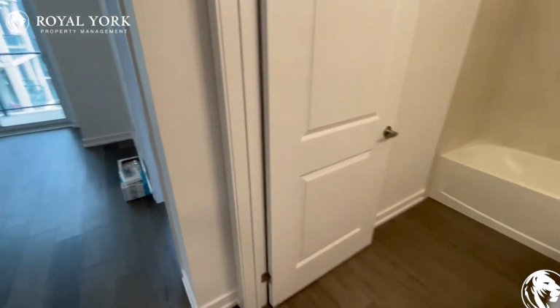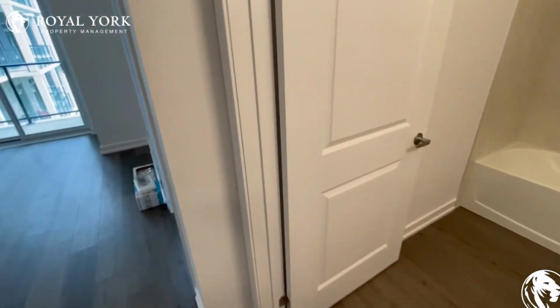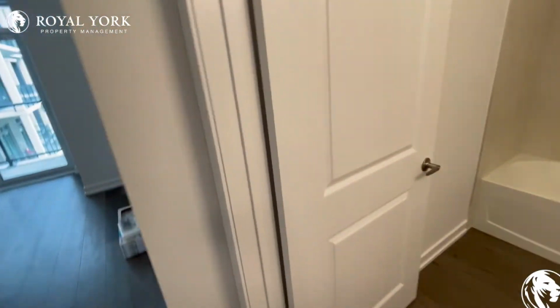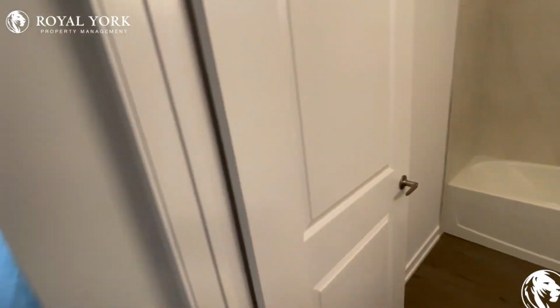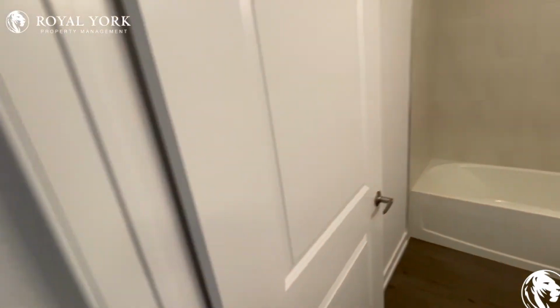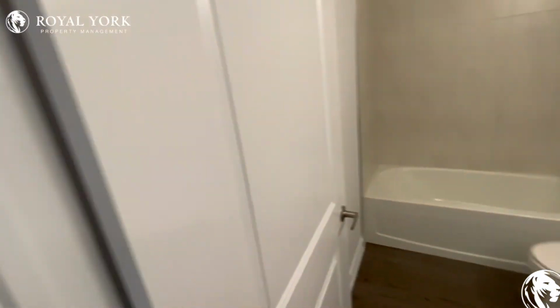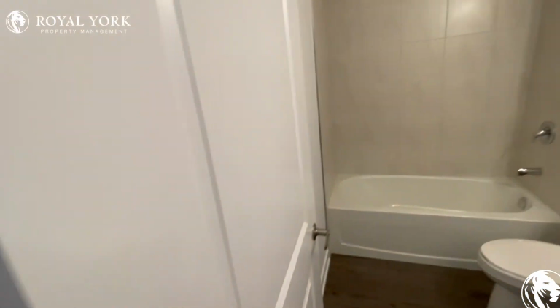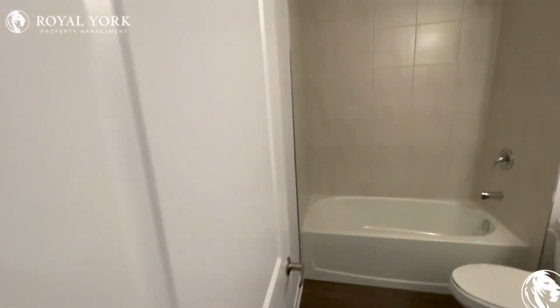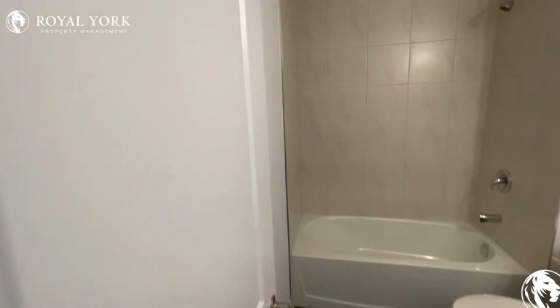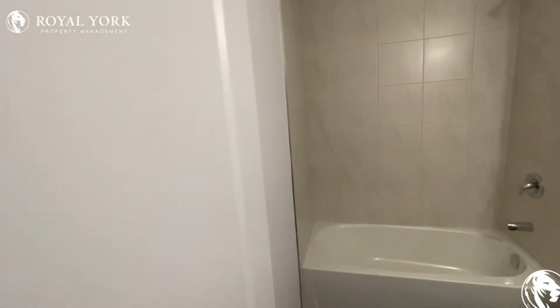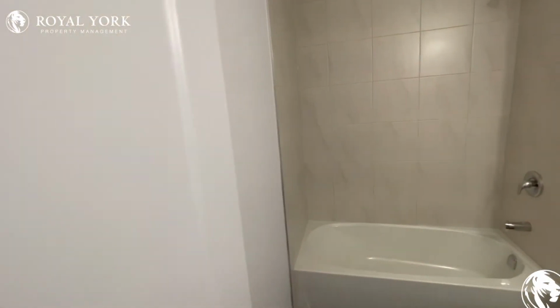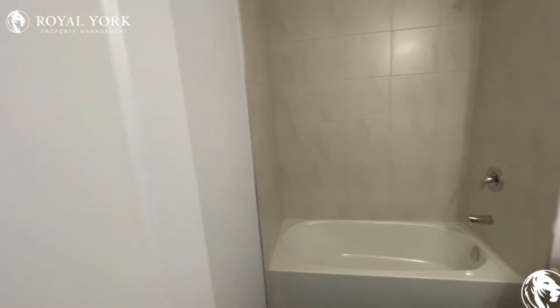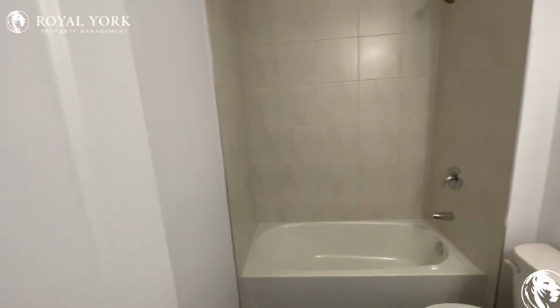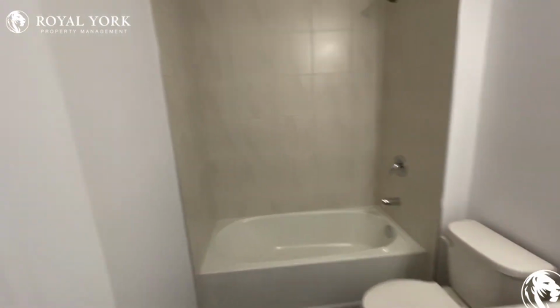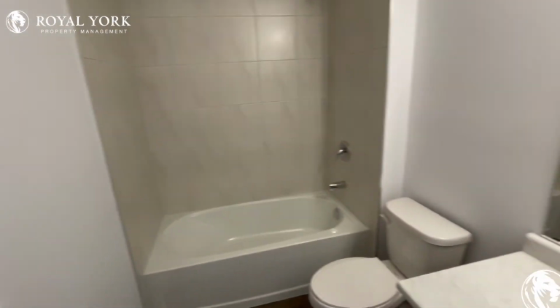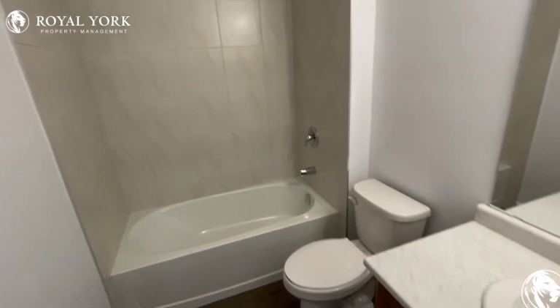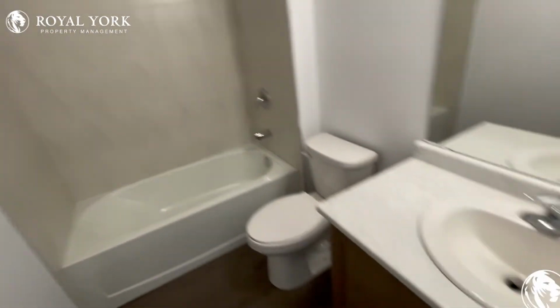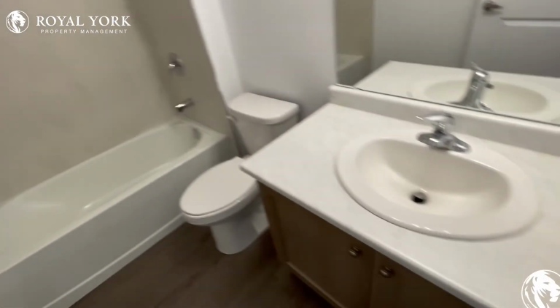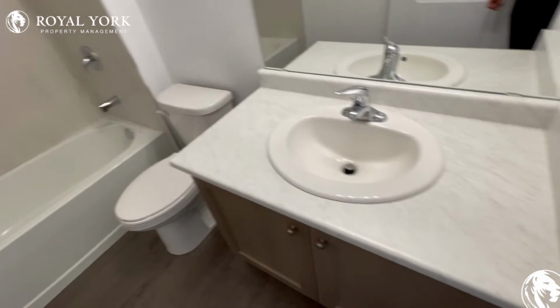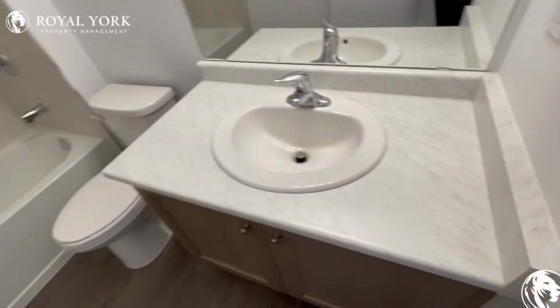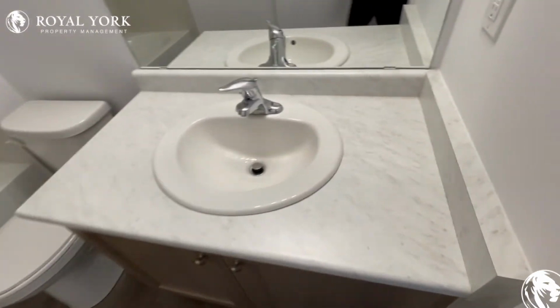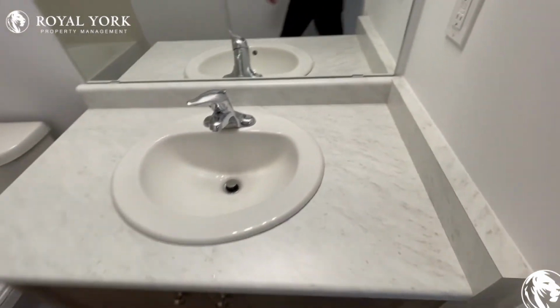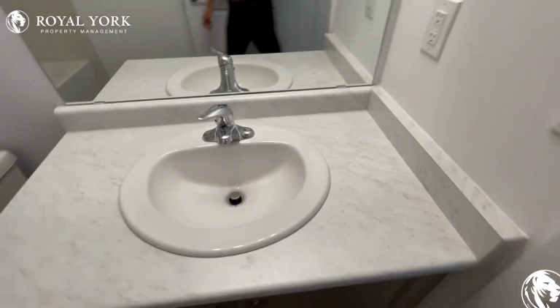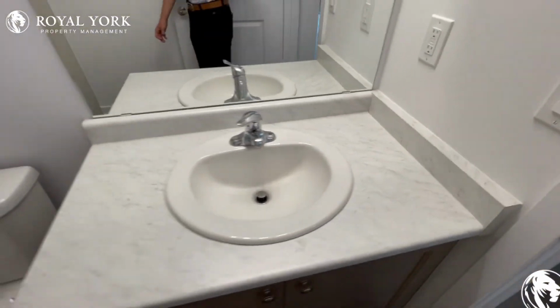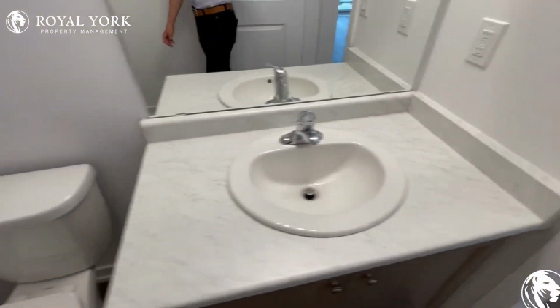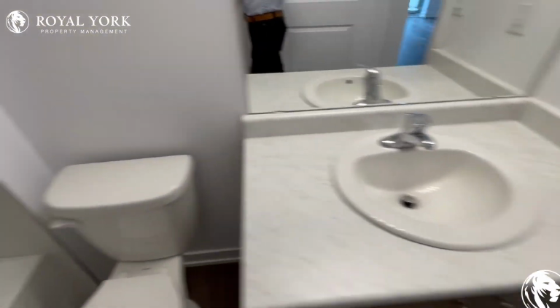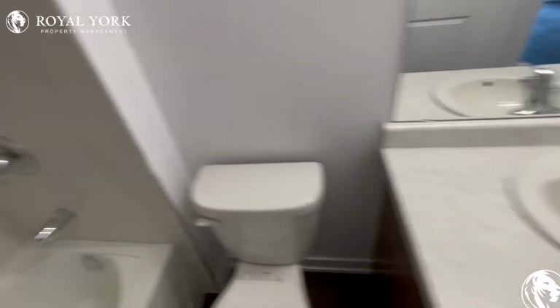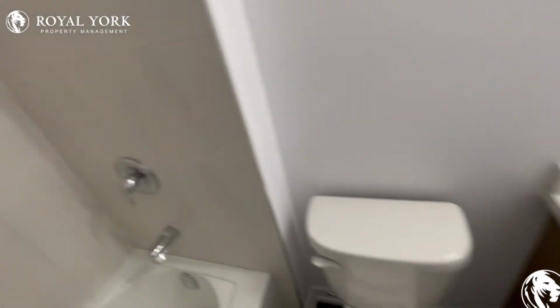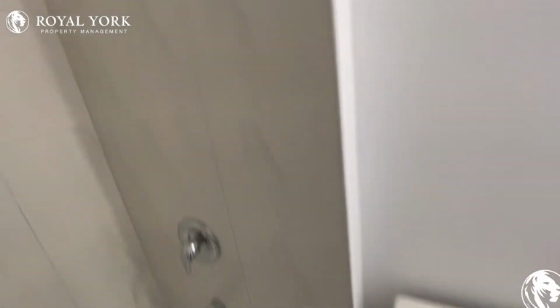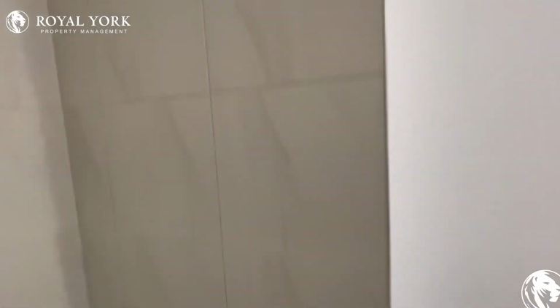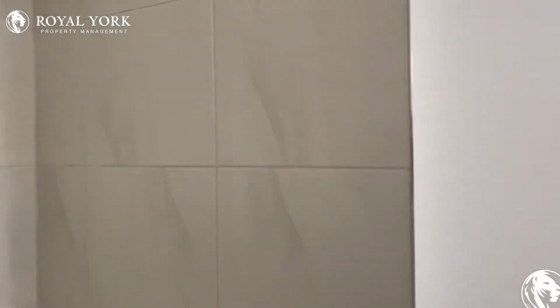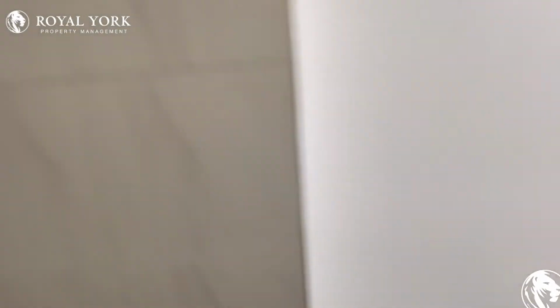We have our primary powder room here — very nice, brand new, clean, tidy powder room.